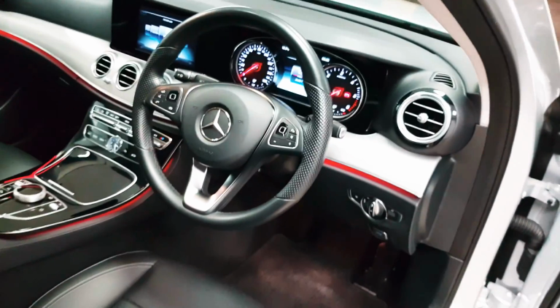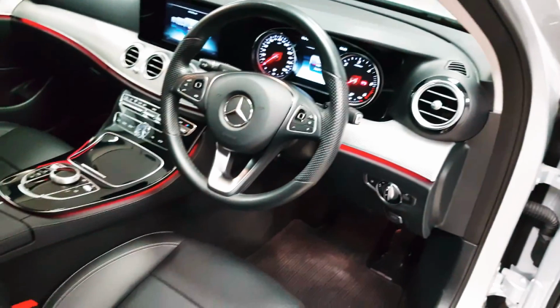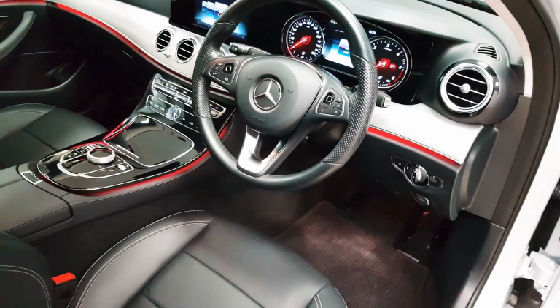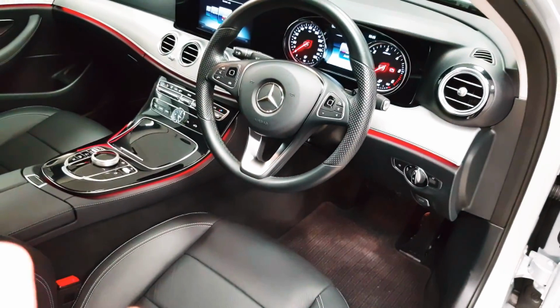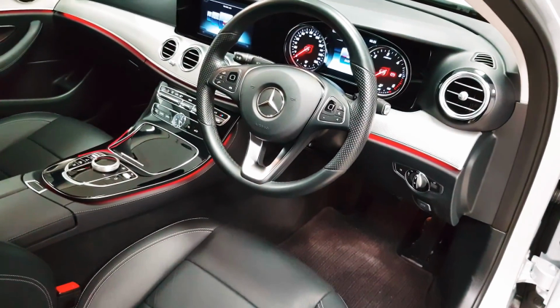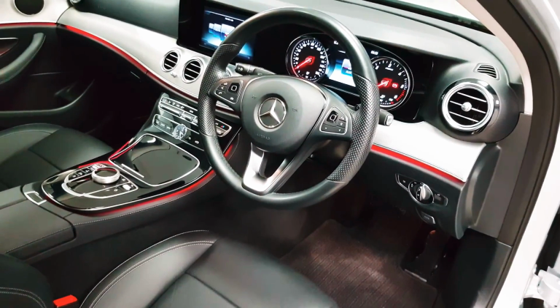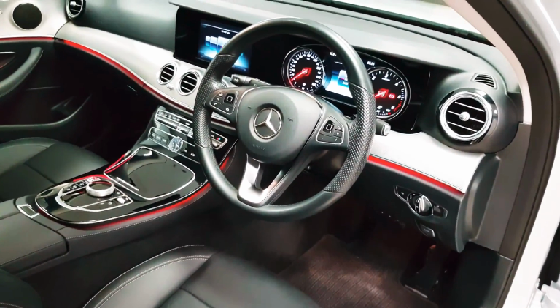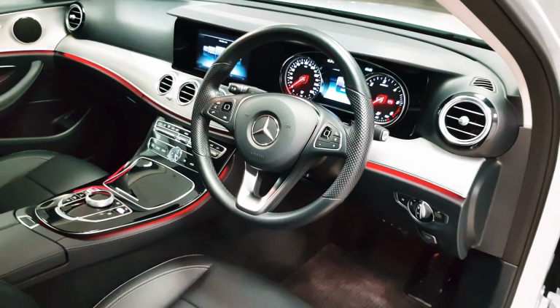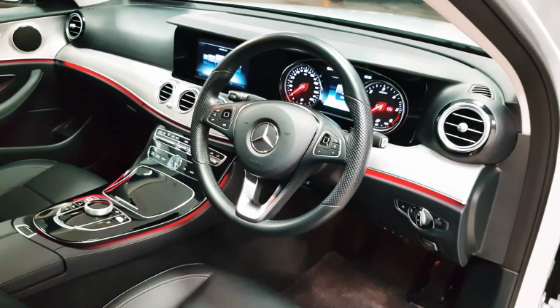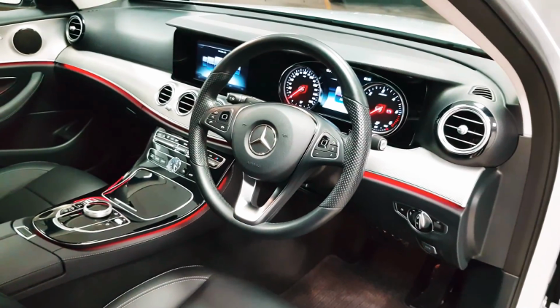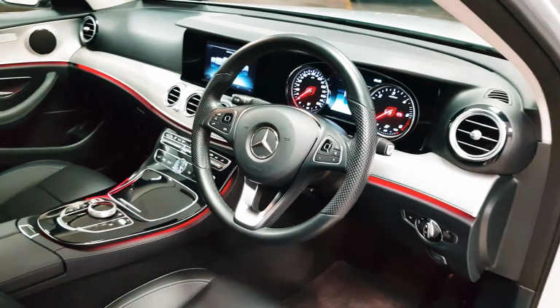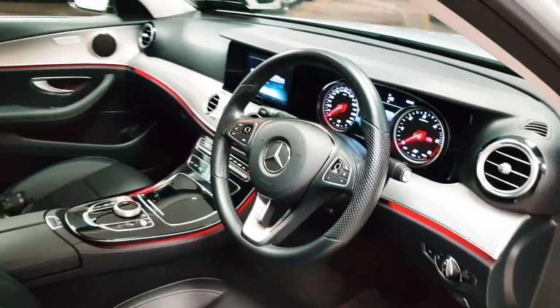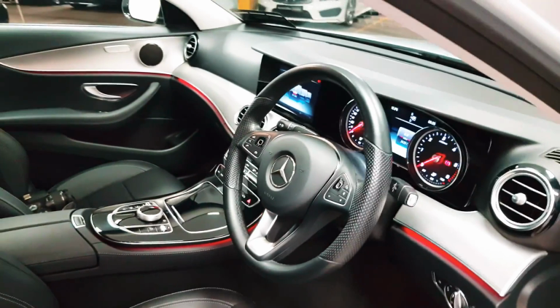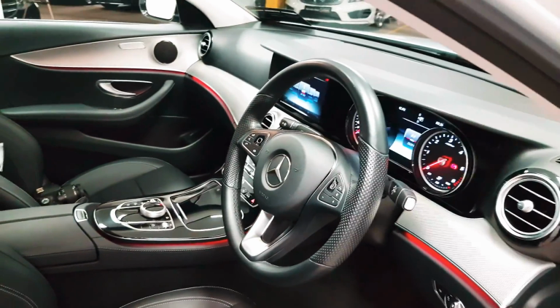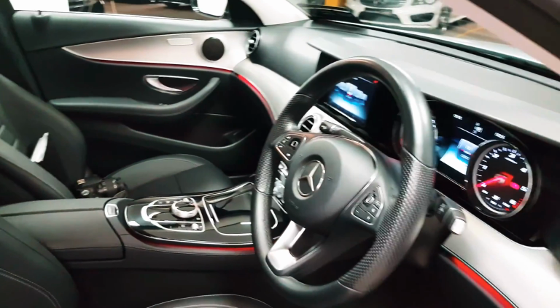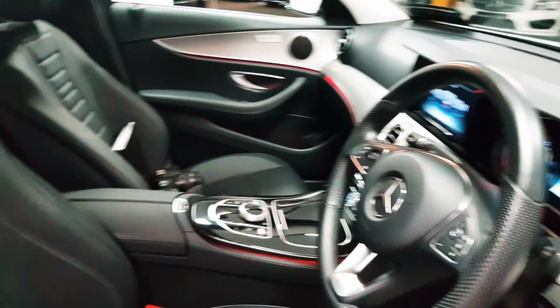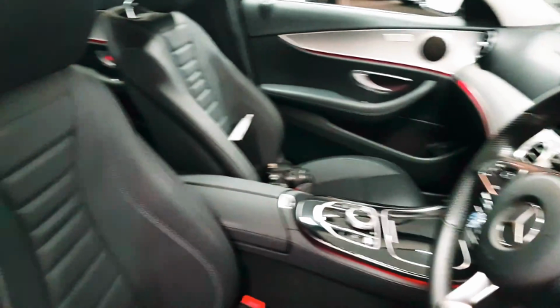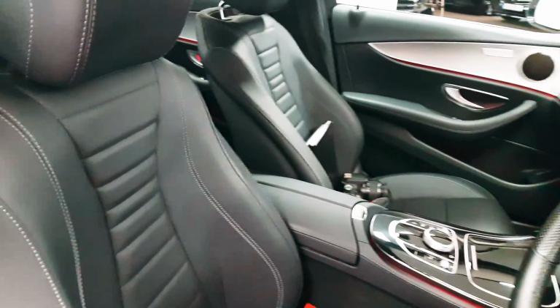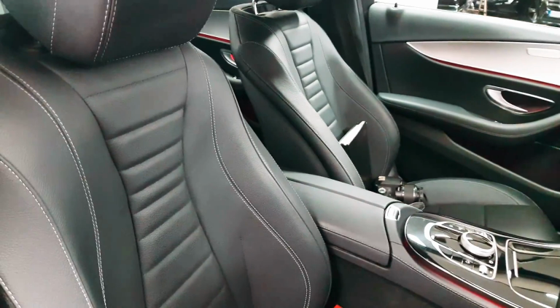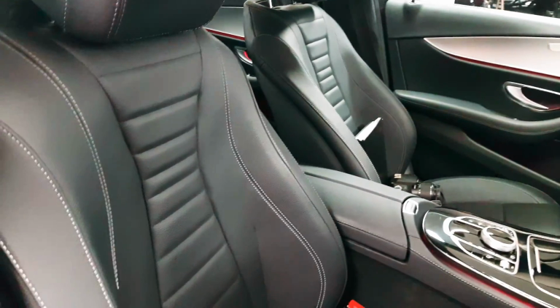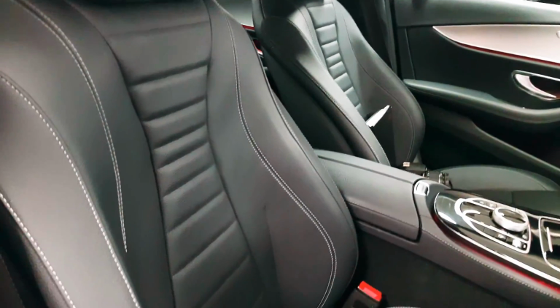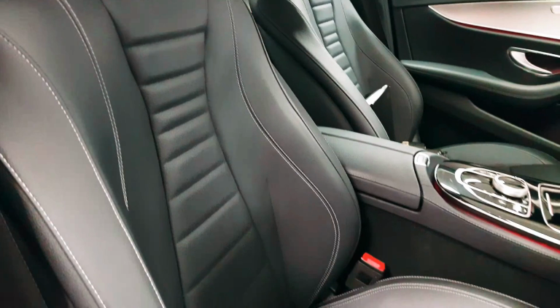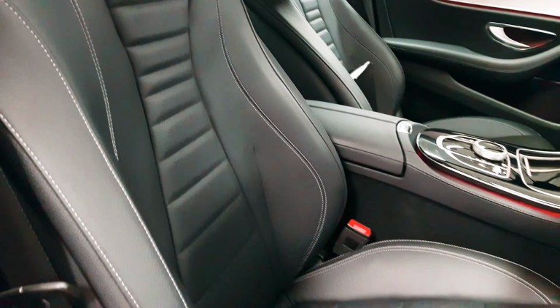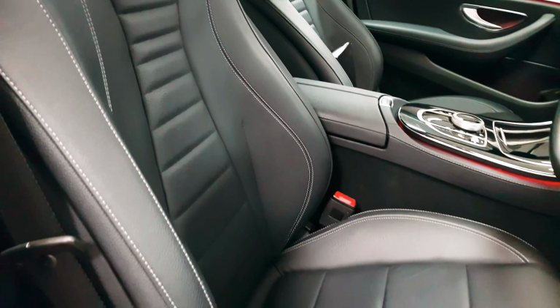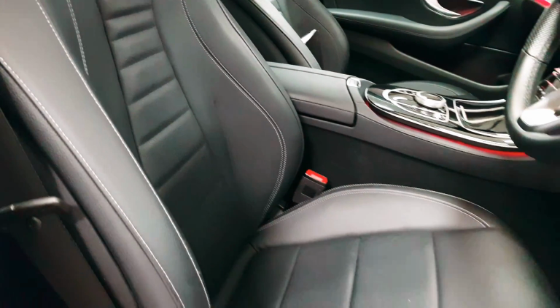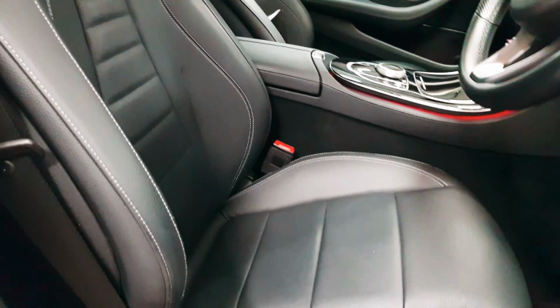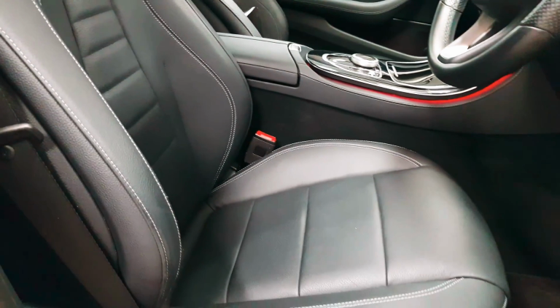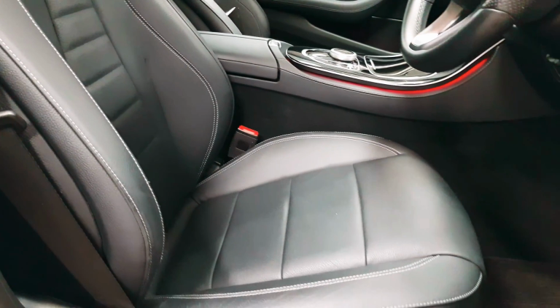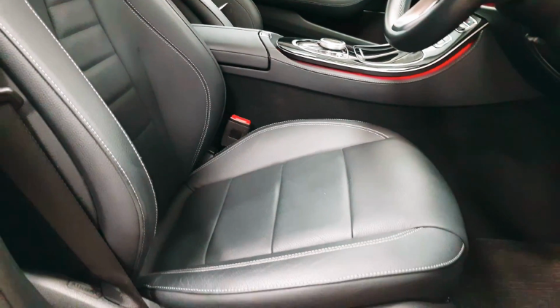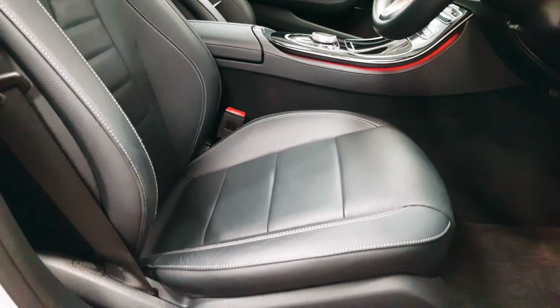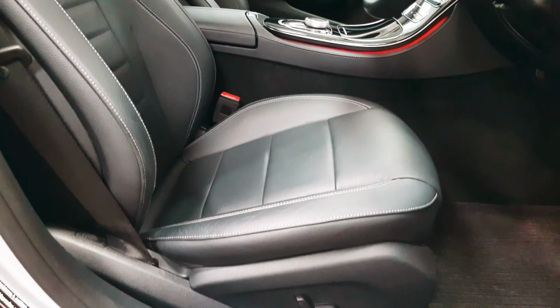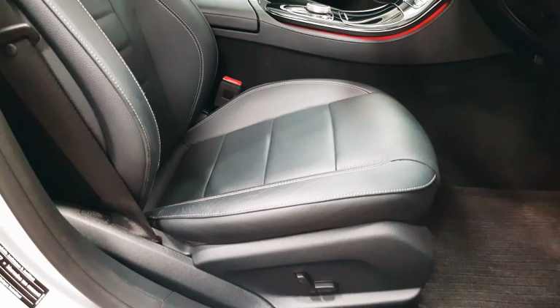As you can see around the circumference of the dashboard it is red at the moment. There are 64 different colours that you can choose from. The front seats are very comfortable and supportive with a lot of adjustment.